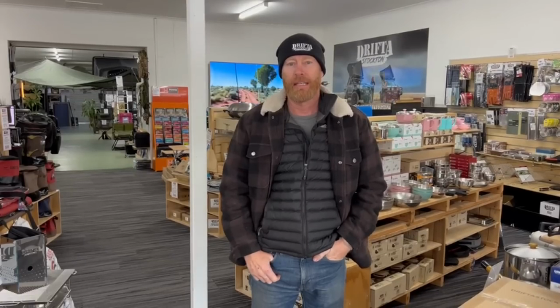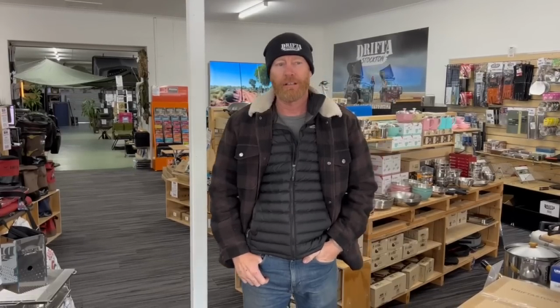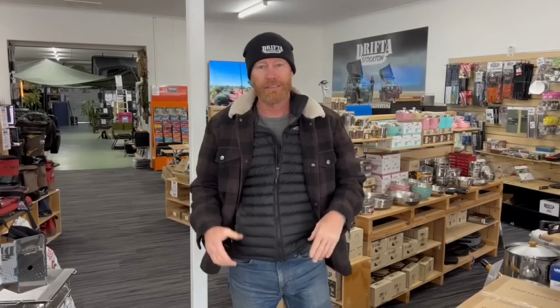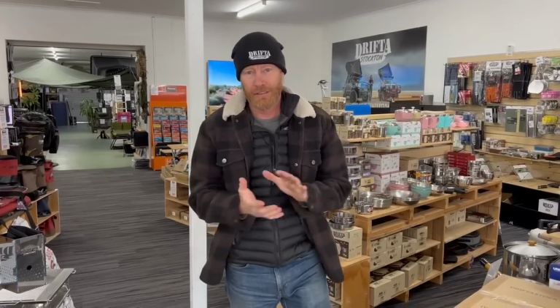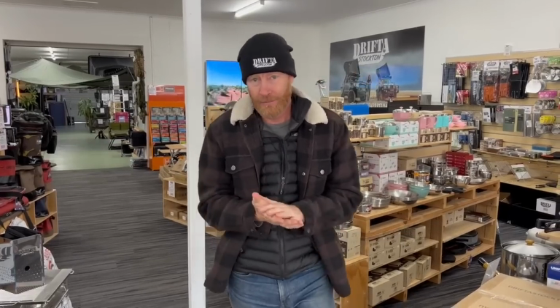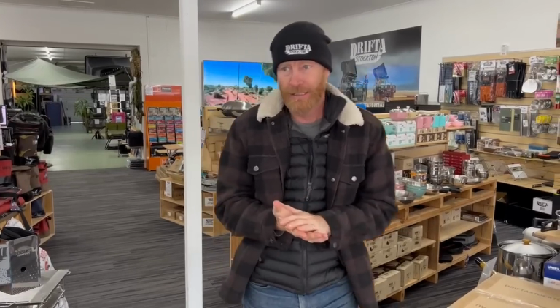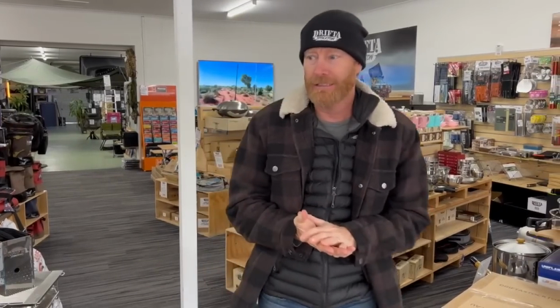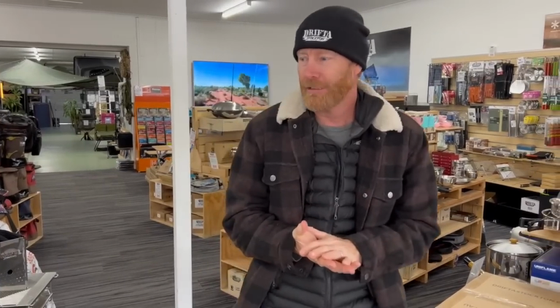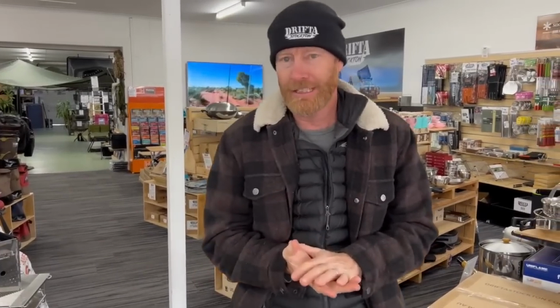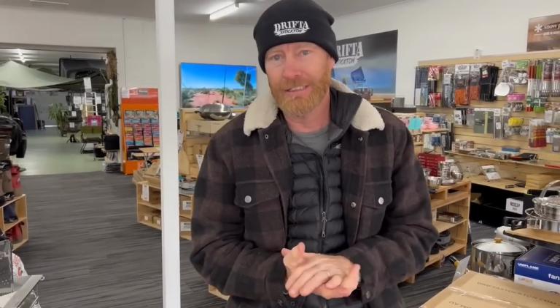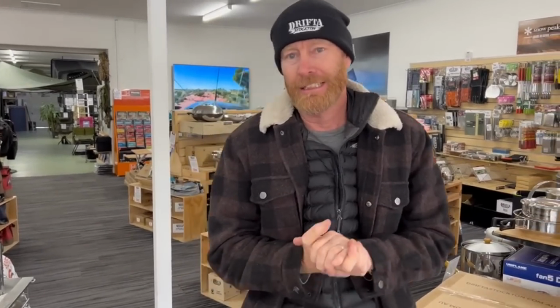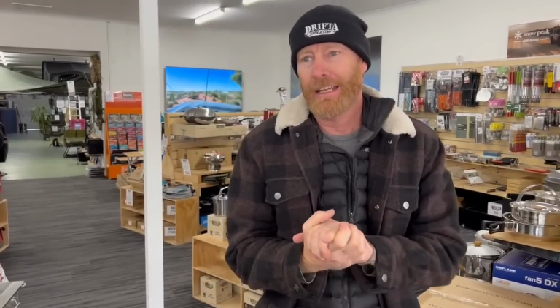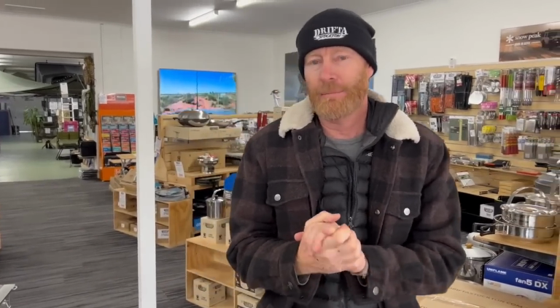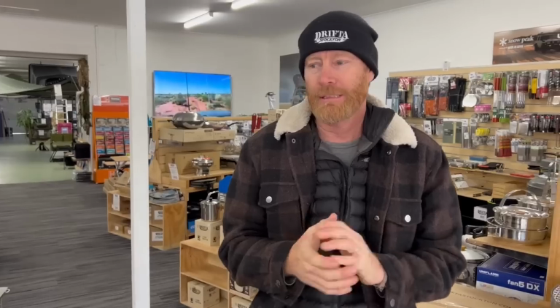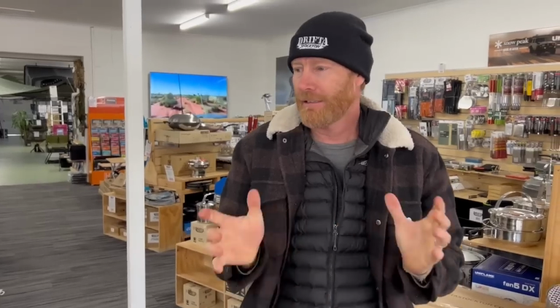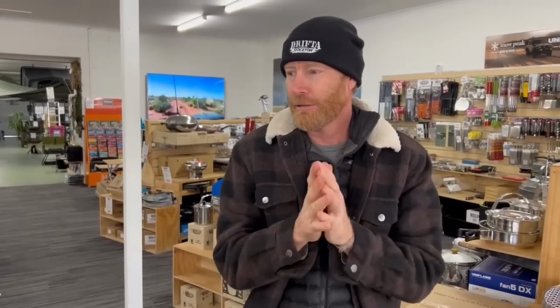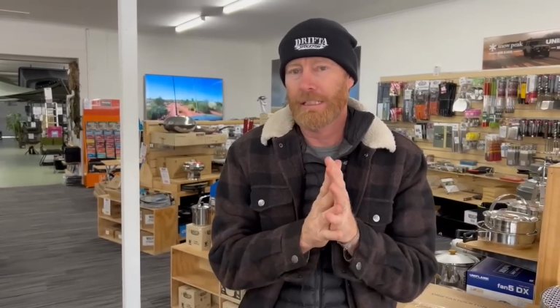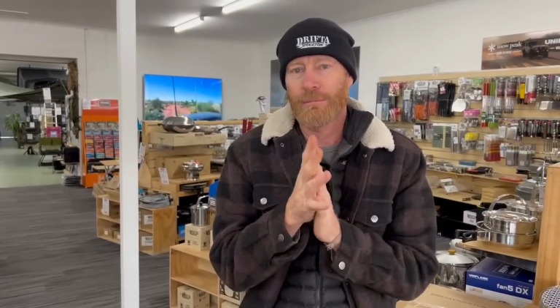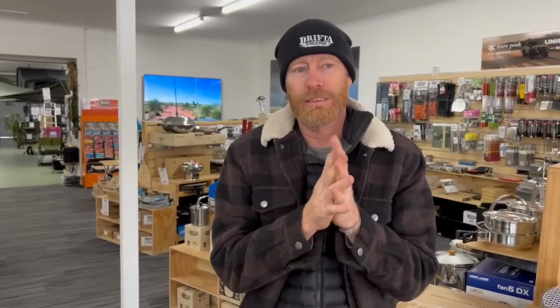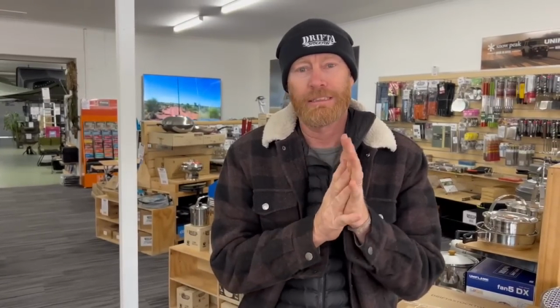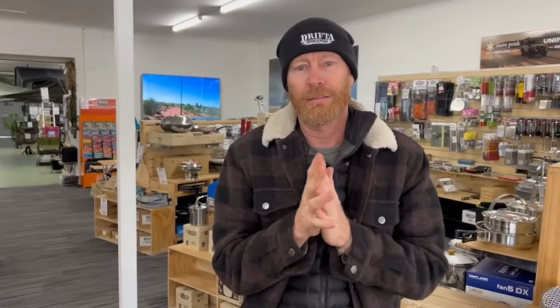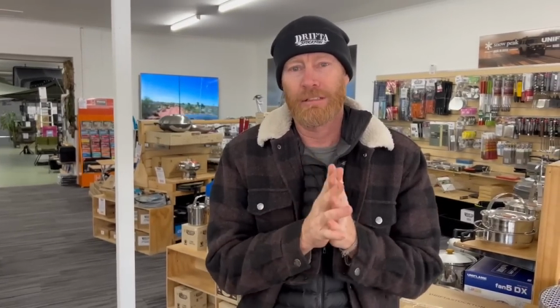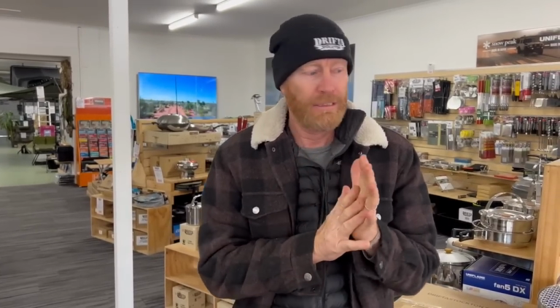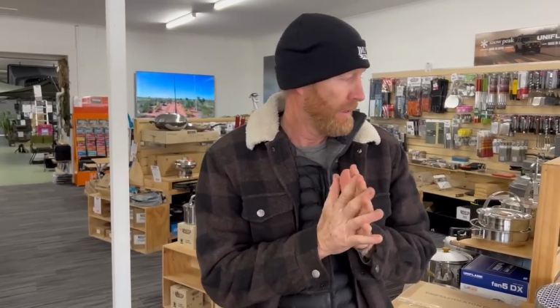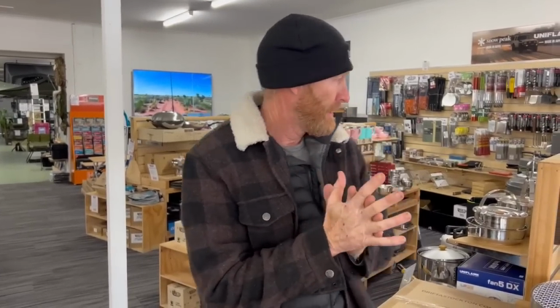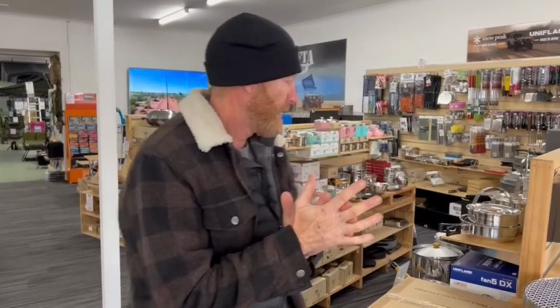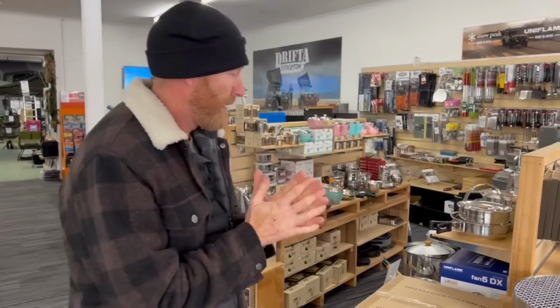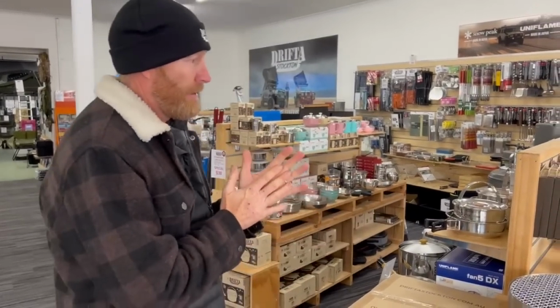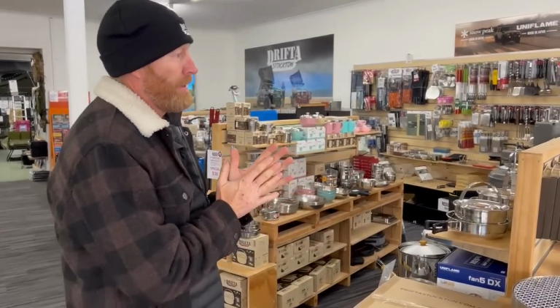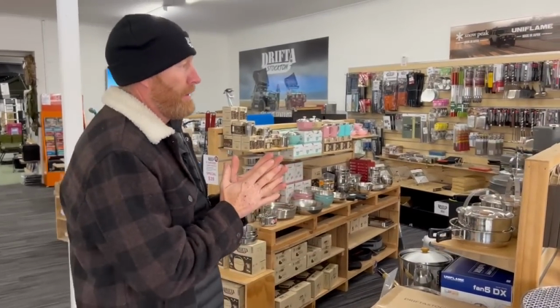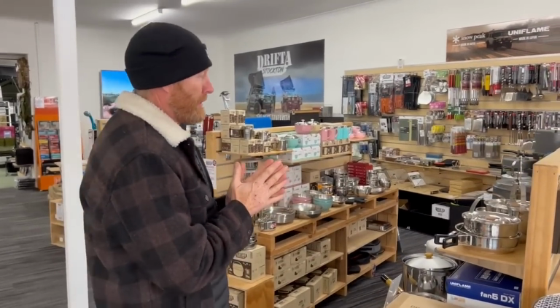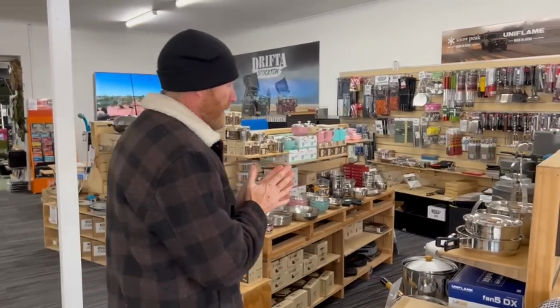Hey guys, it's Luke the Drifter back in Gloucester. It's freezing cold and we just come down the store to say g'day to the boys and check out what's going on. It's looking great.